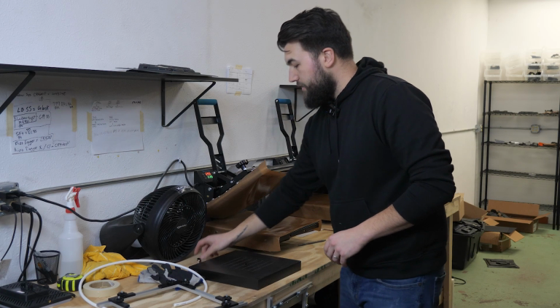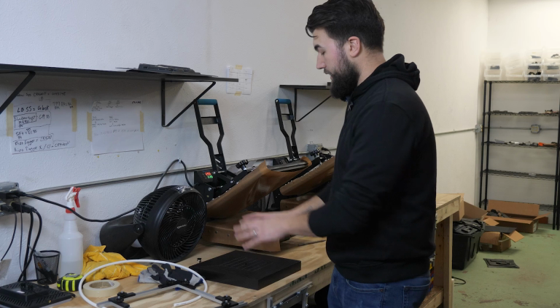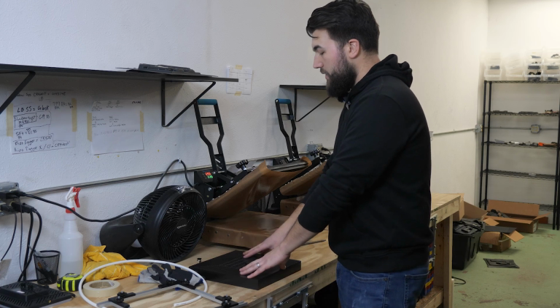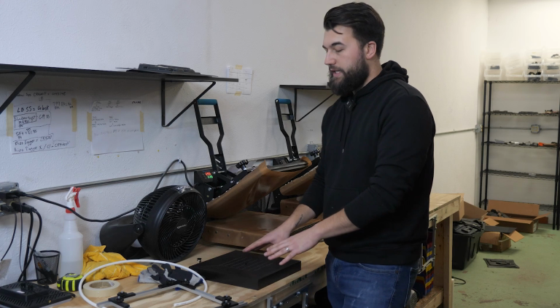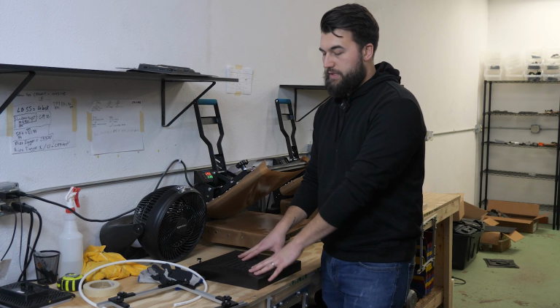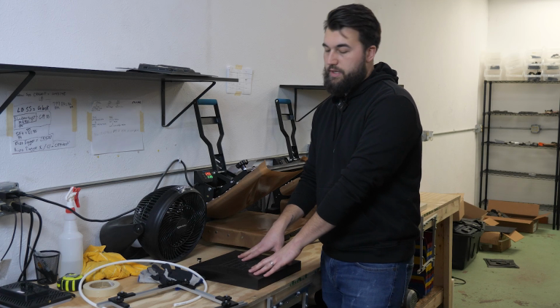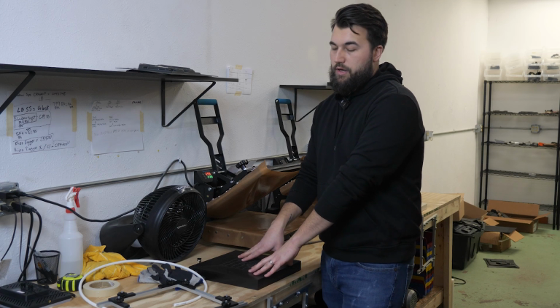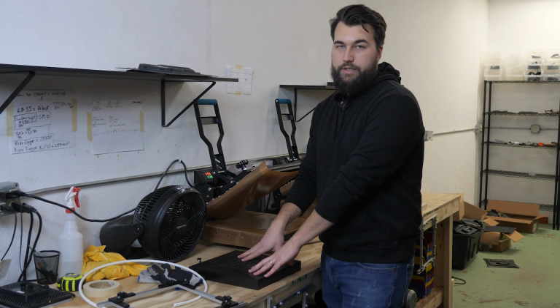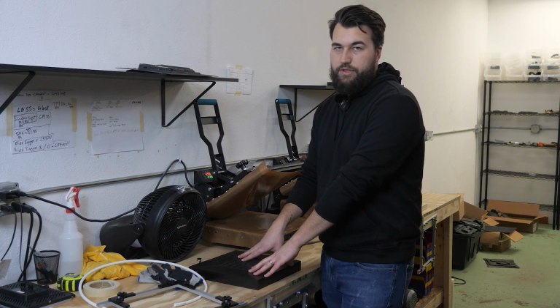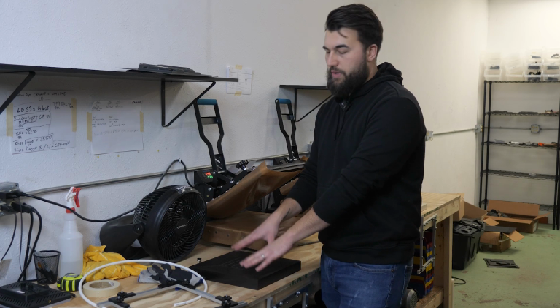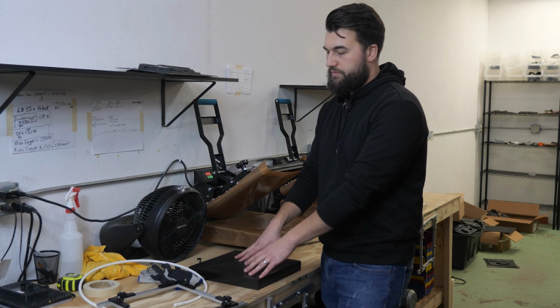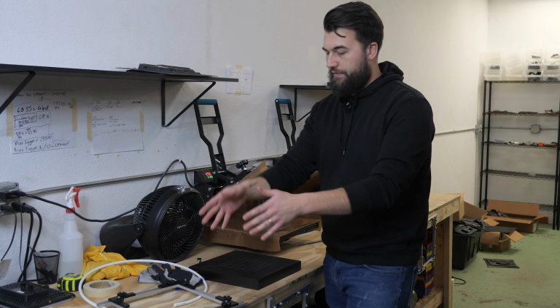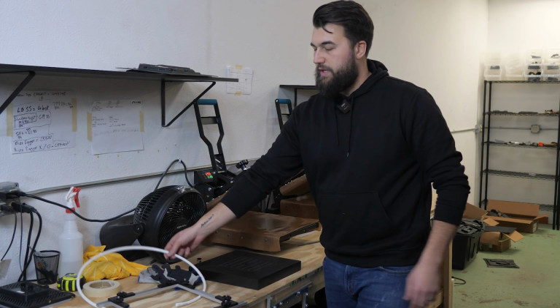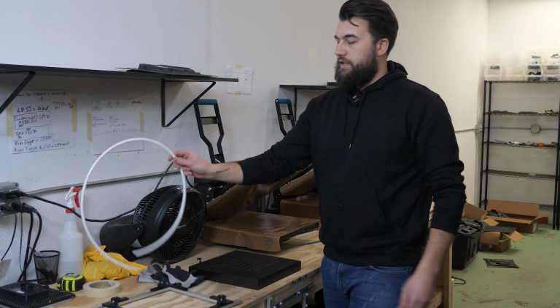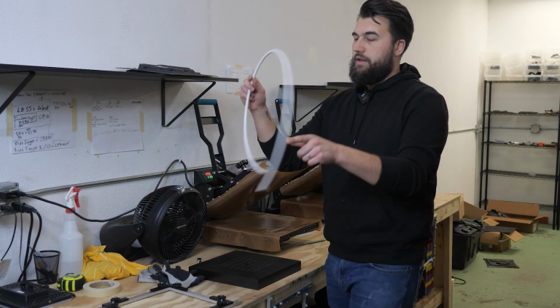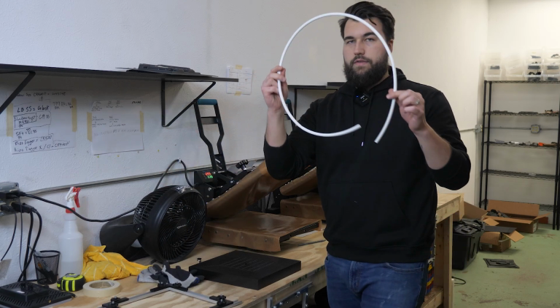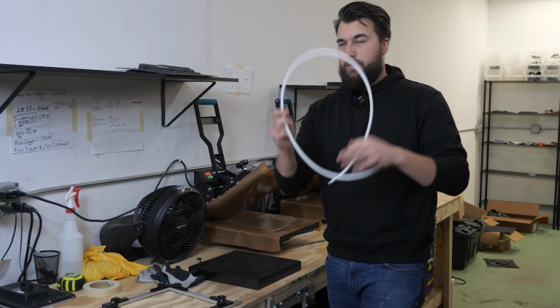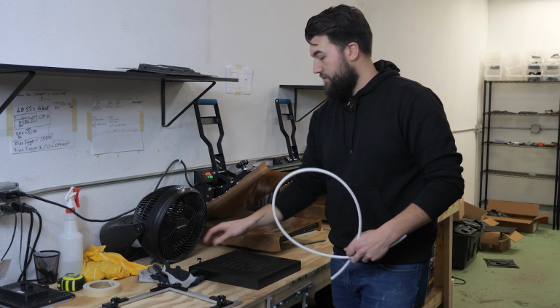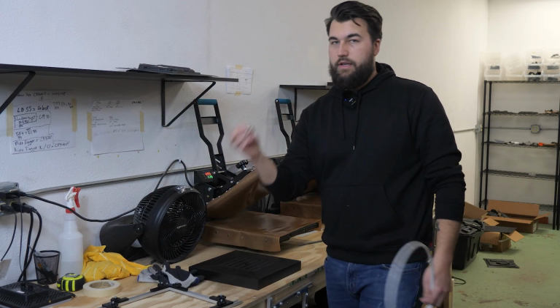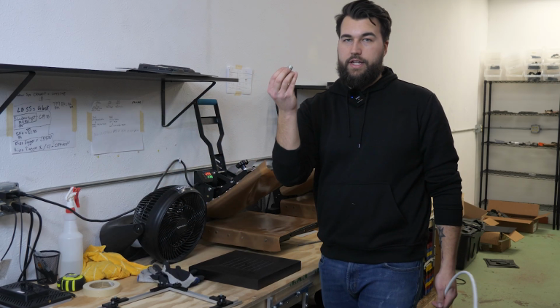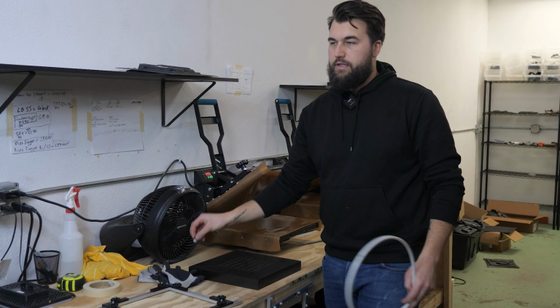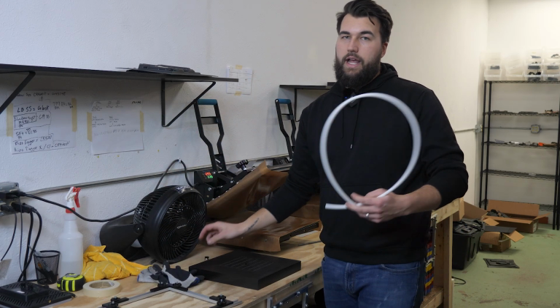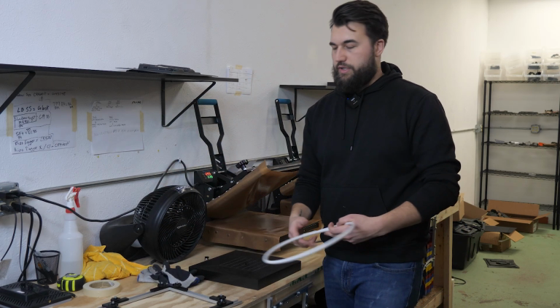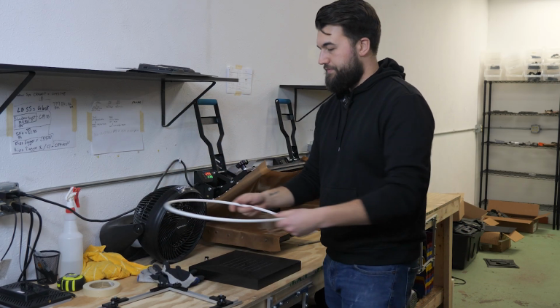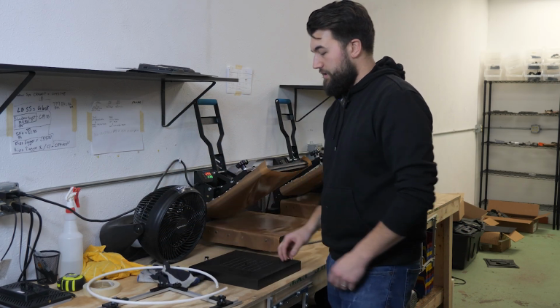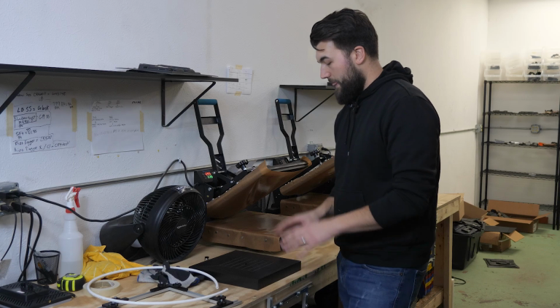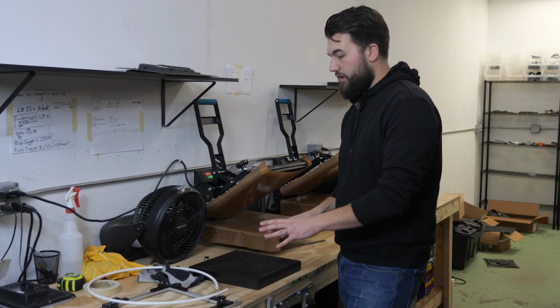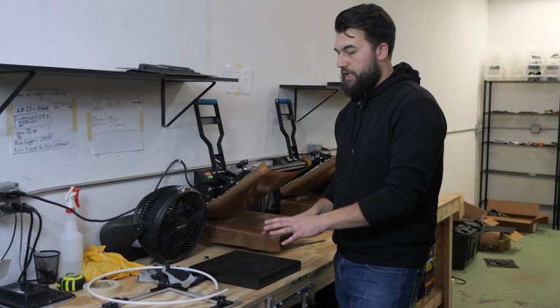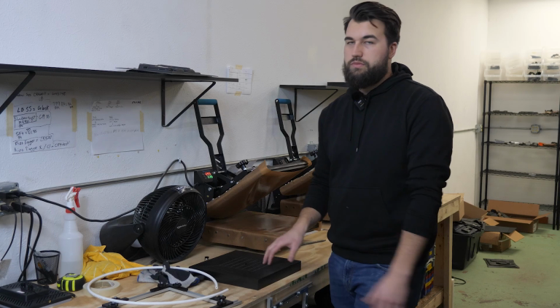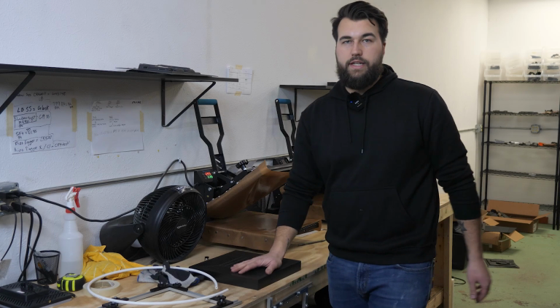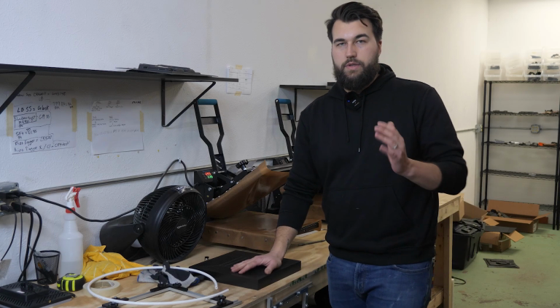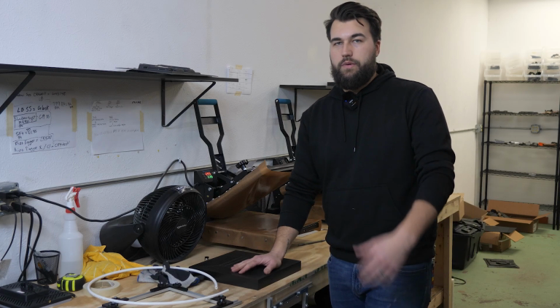So you get the table ready, set up, already pre-installed, ready to go. You get the frame, you get four feet of hose, a fitting, and an instructional sheet. This is all set up and ready to go. We're going to test it and show you how it works. We're going to mold a Glock 19.